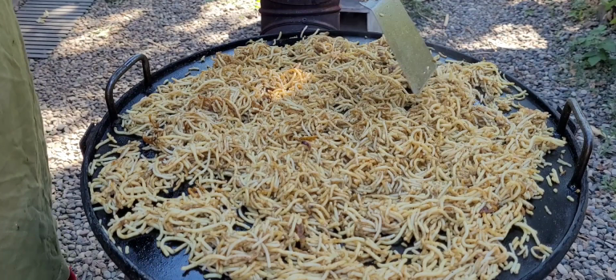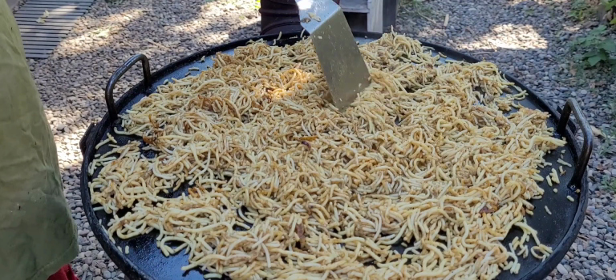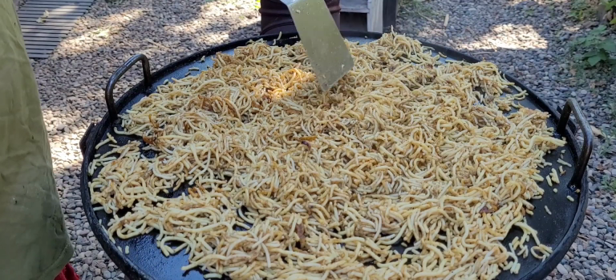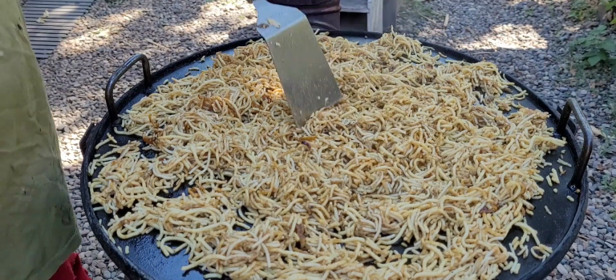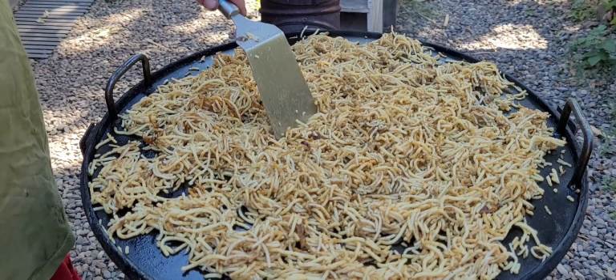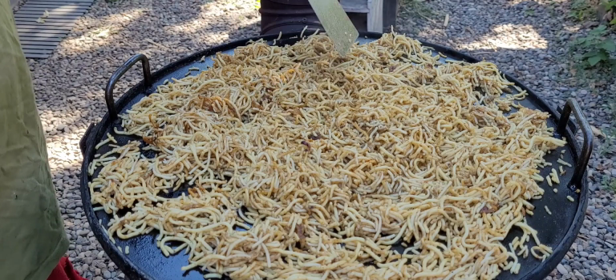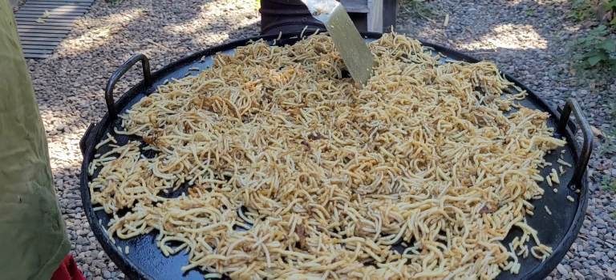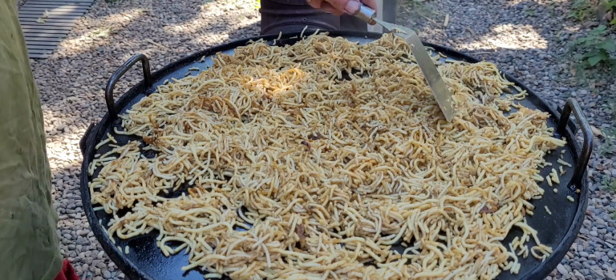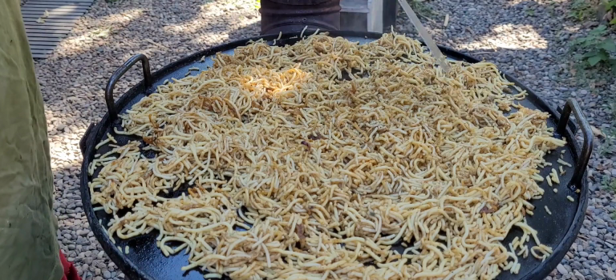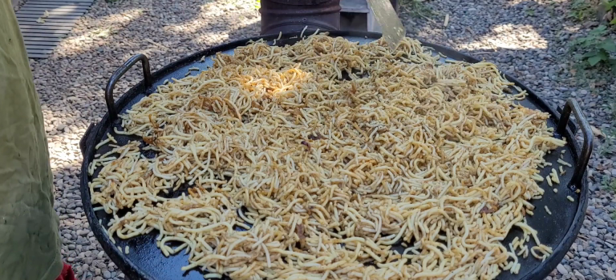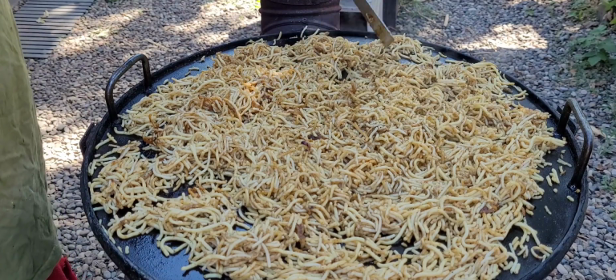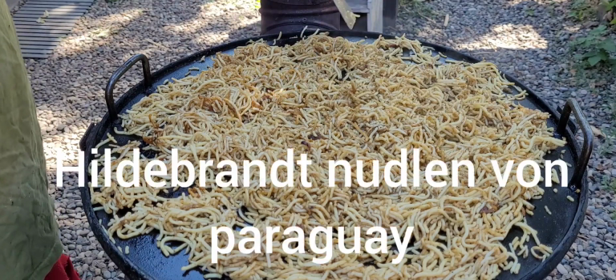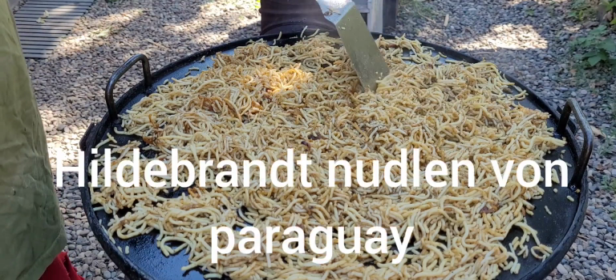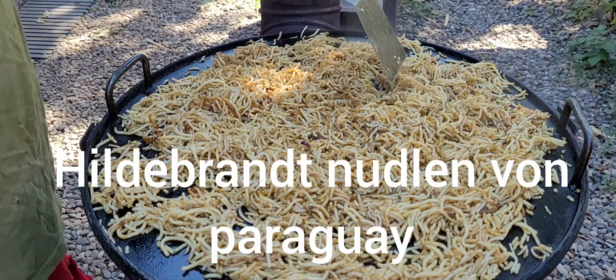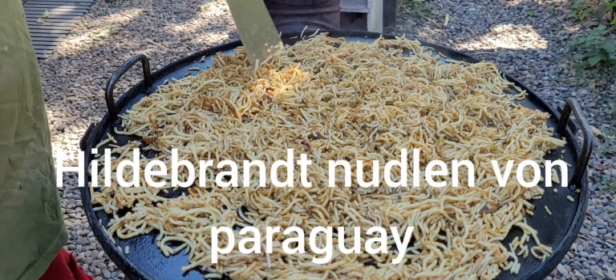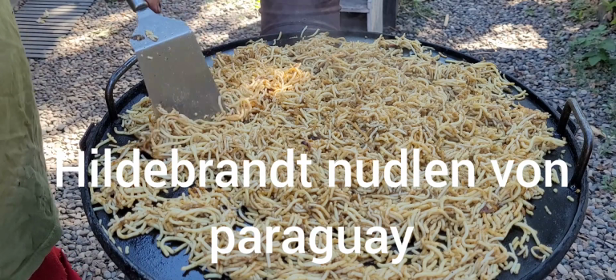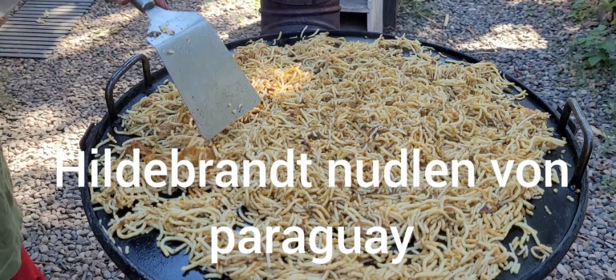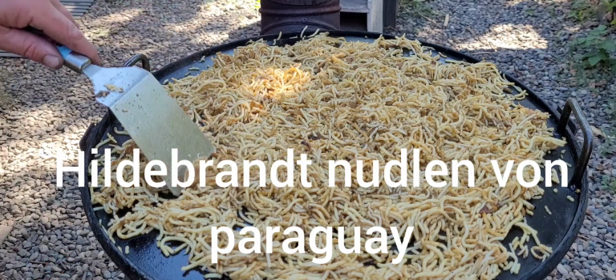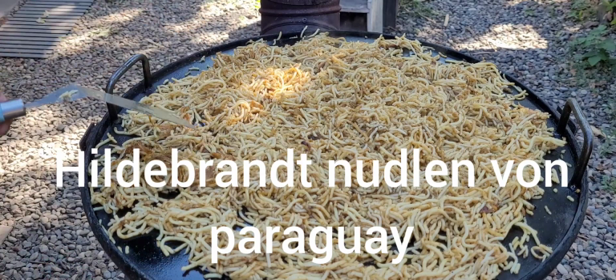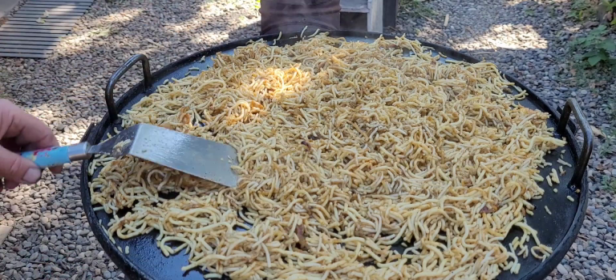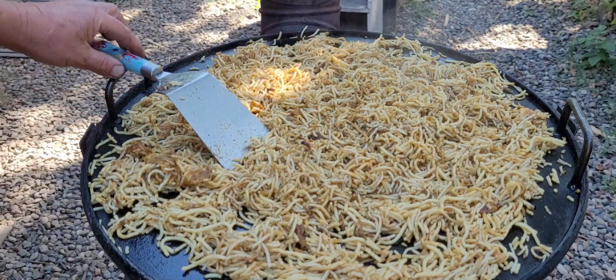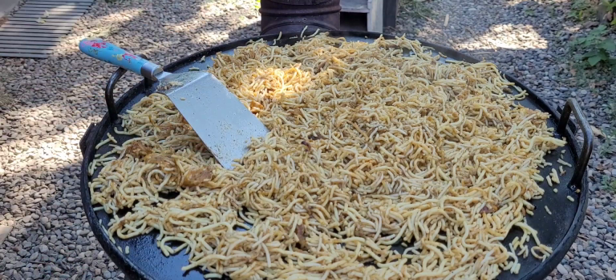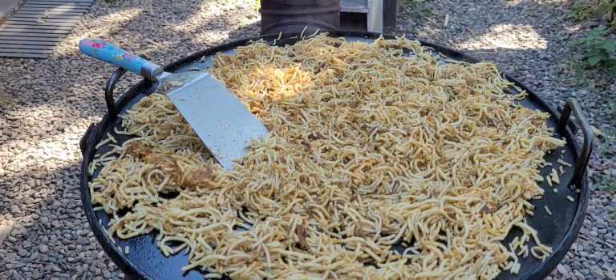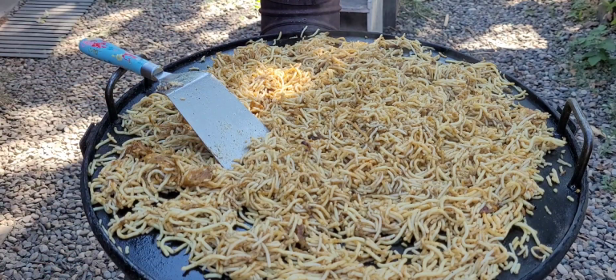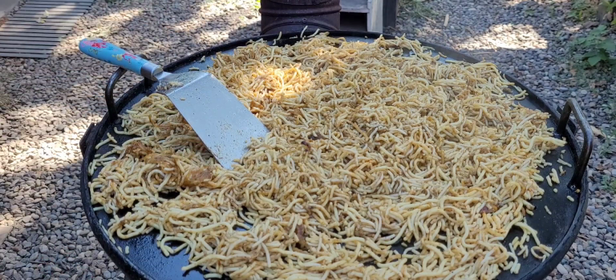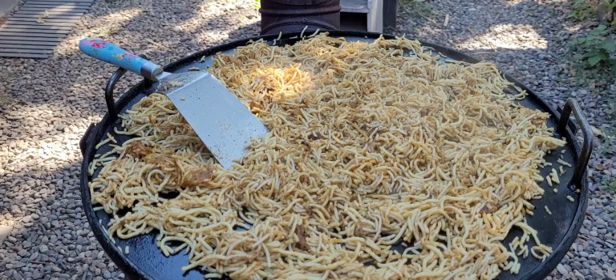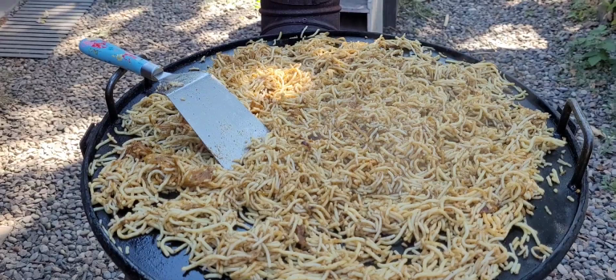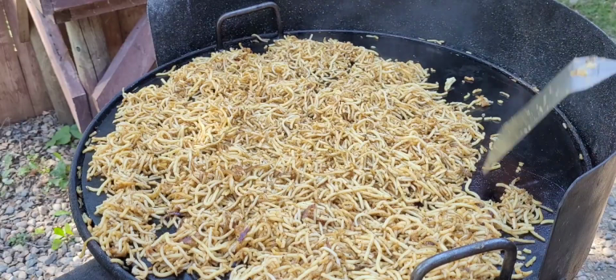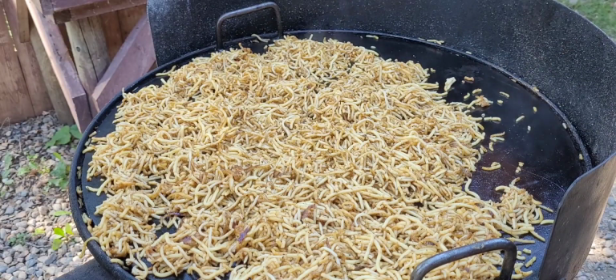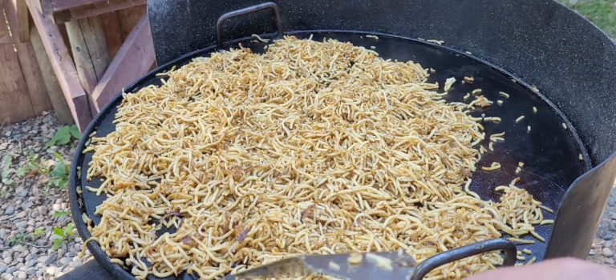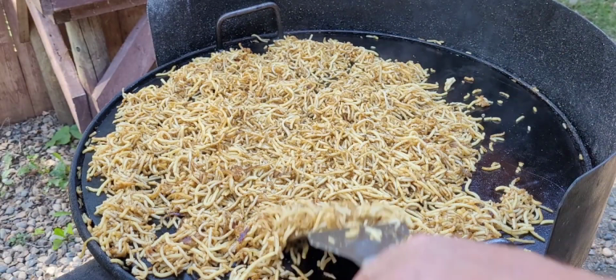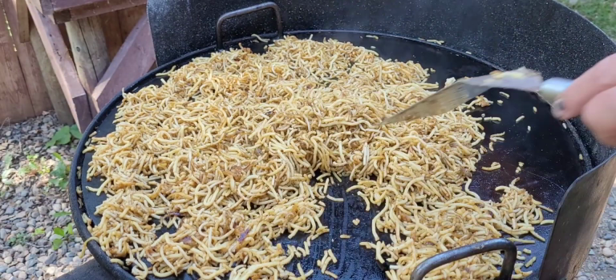You can see that these are the noodles from Farway, the hillbrot noodles — that's what we have here. They are starting to taste good, and when they taste good, they will taste good. Now look at this — for so many people, these are the Kielke.